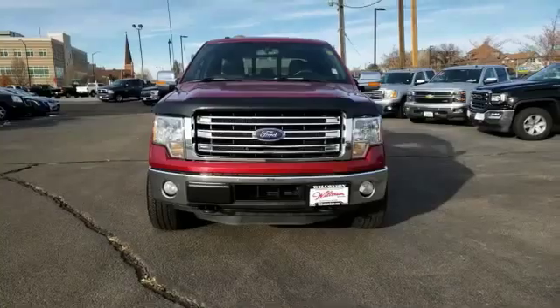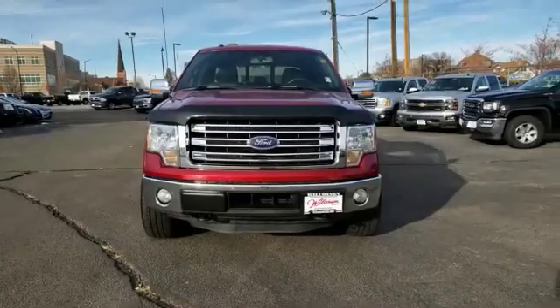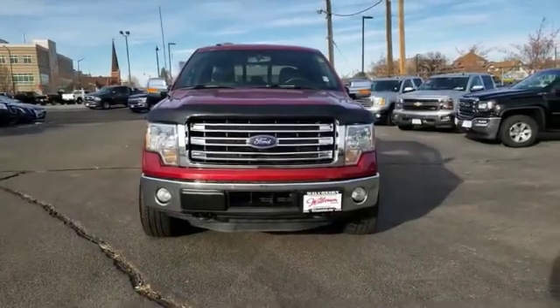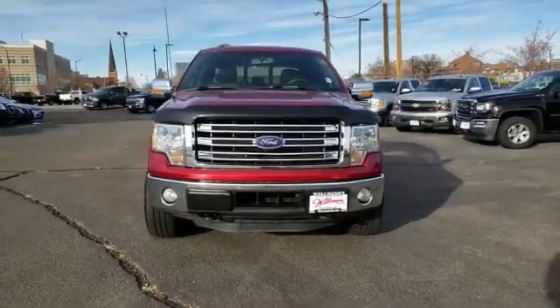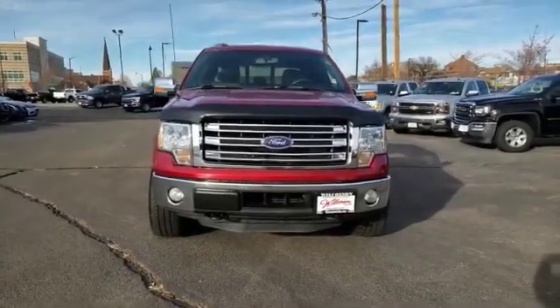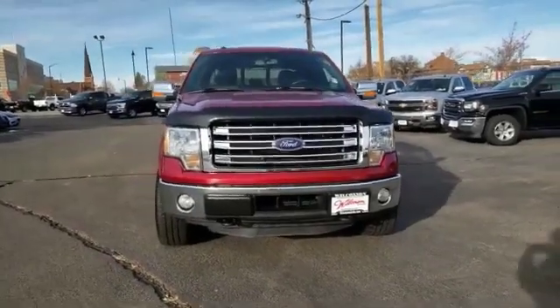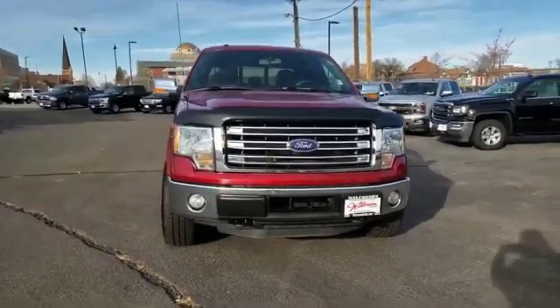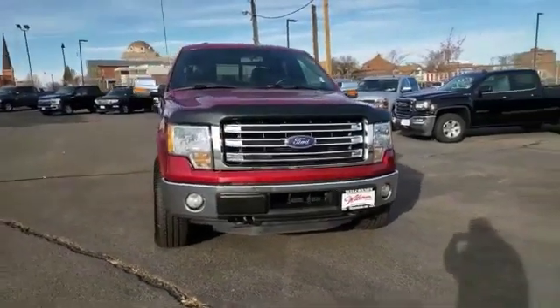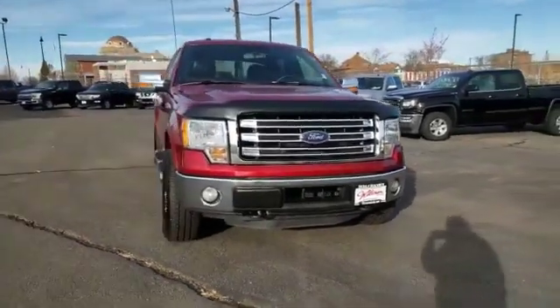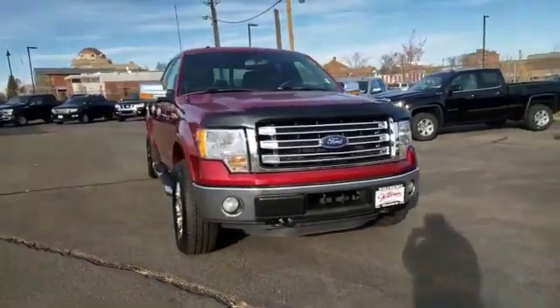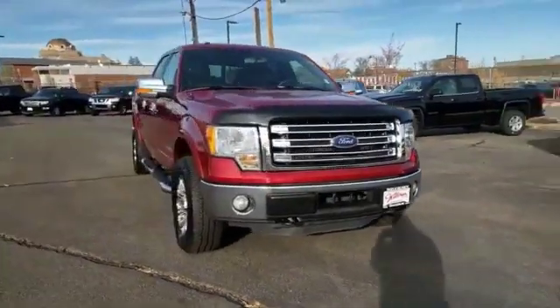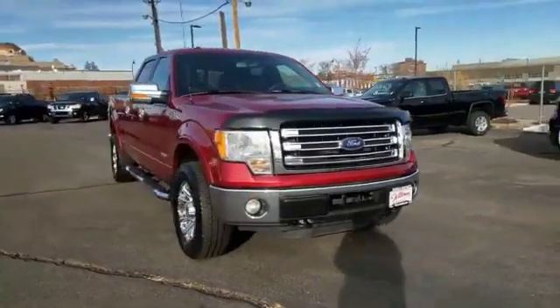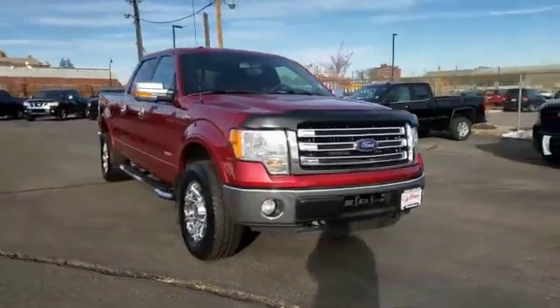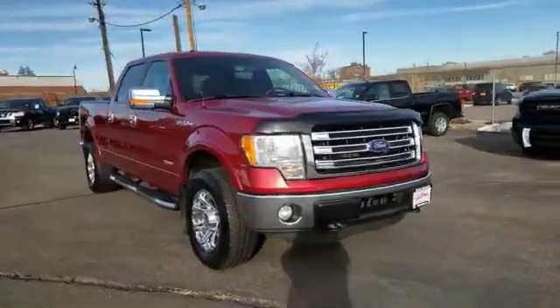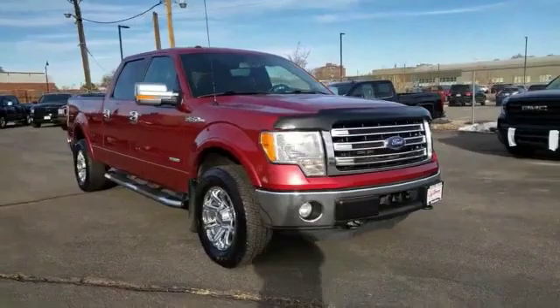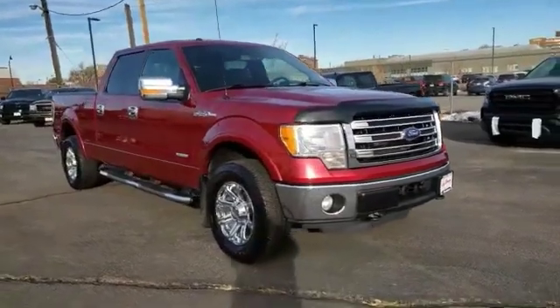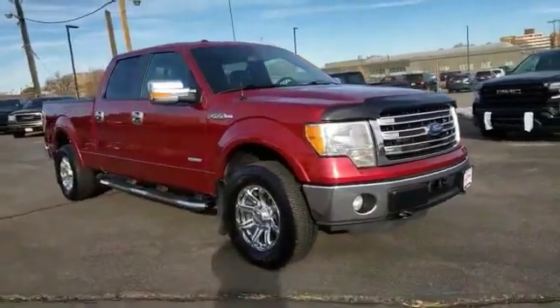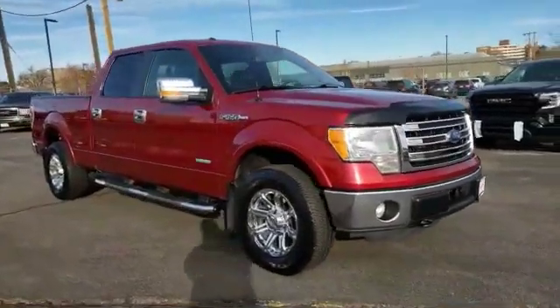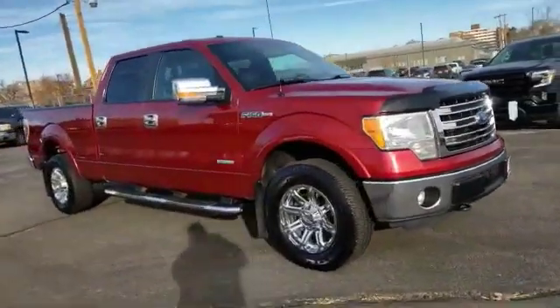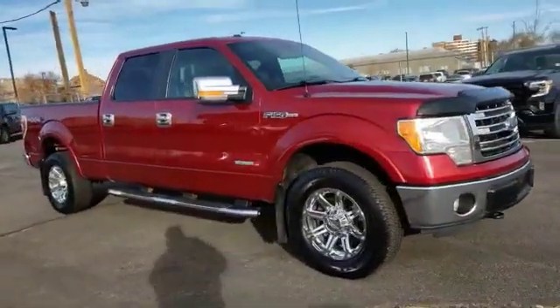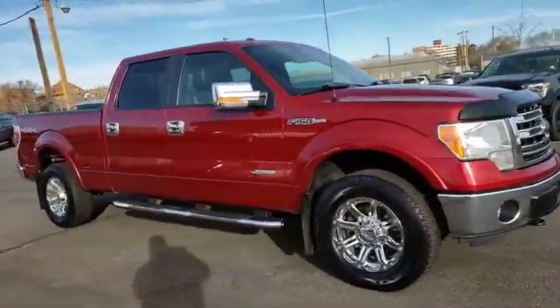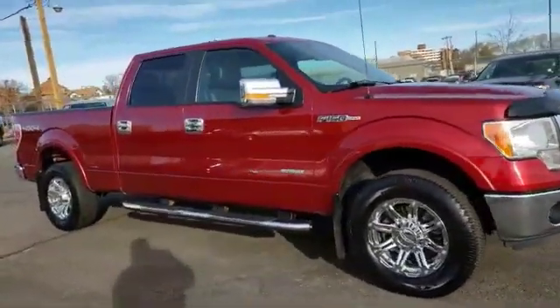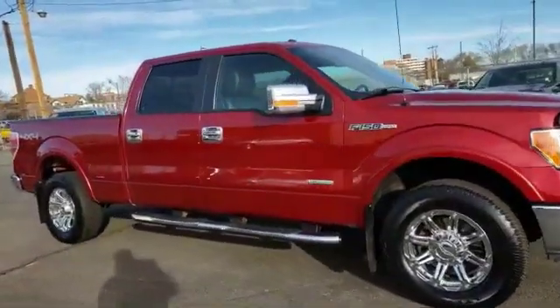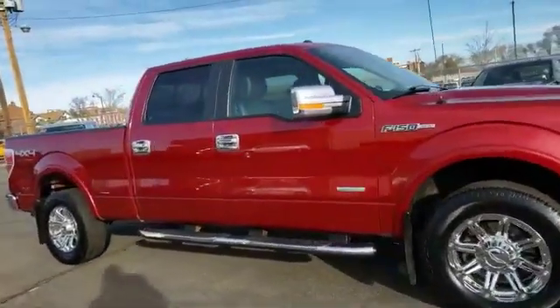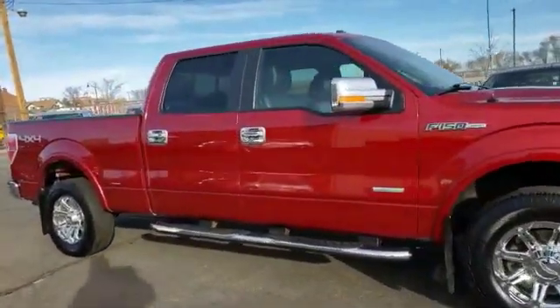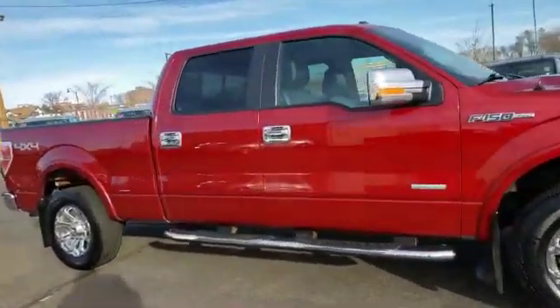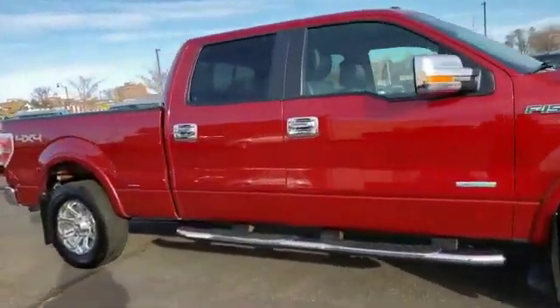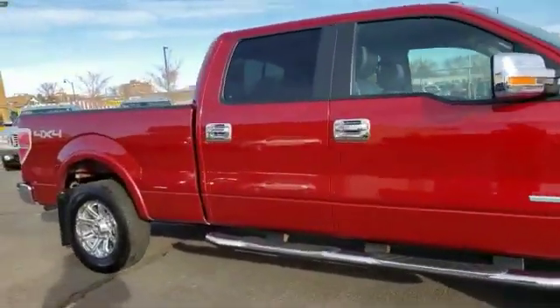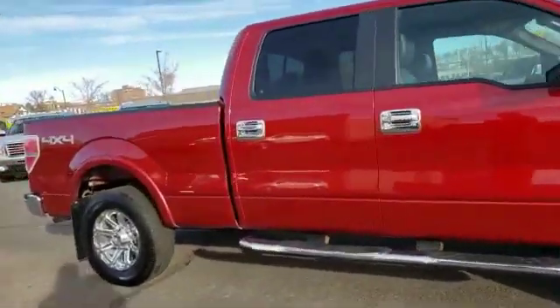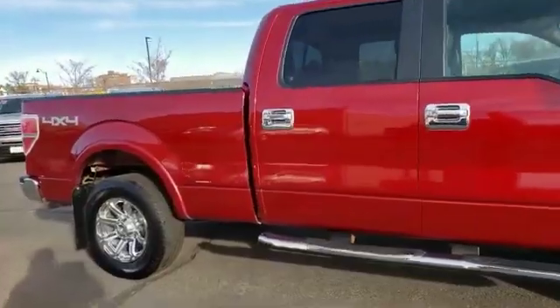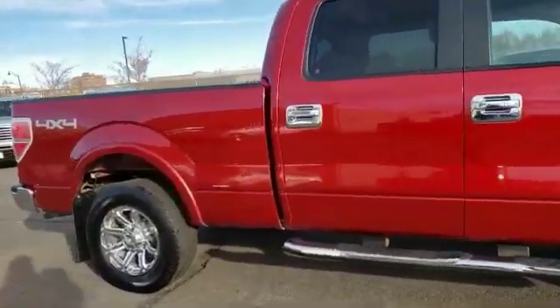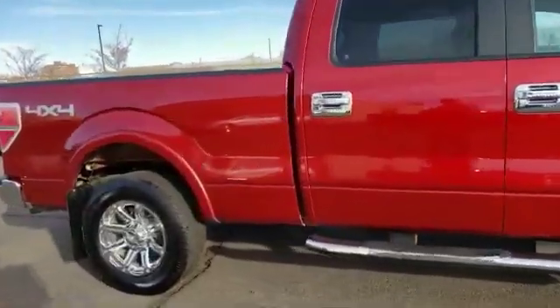Make a great choice today with the 2014 F-150. A Ford F-150 knows how to handle any situation. It's built to follow orders, no whining.